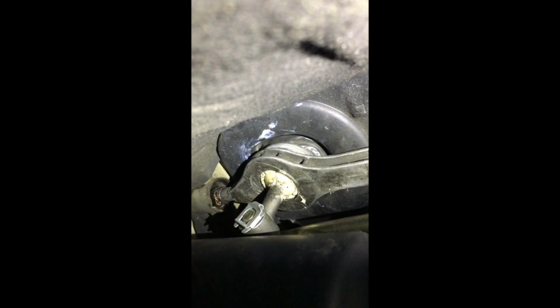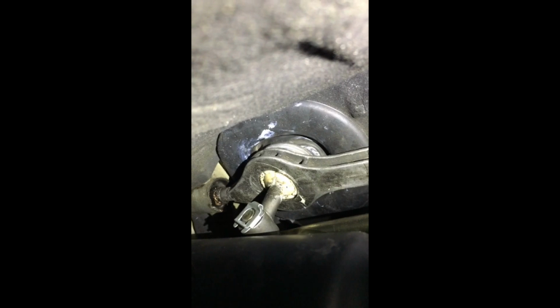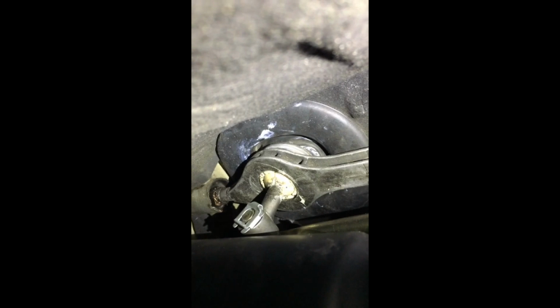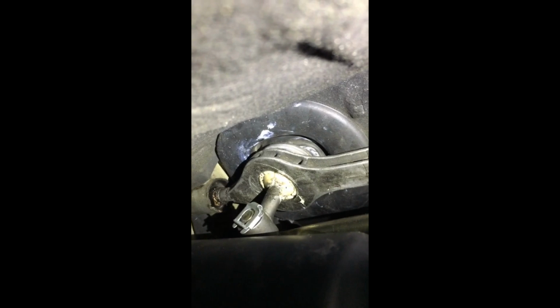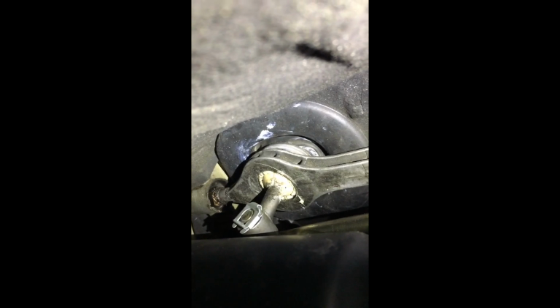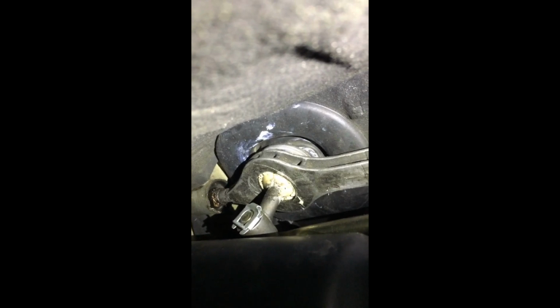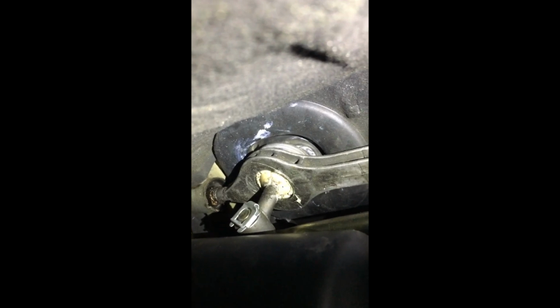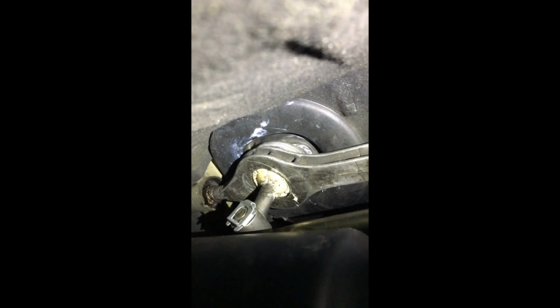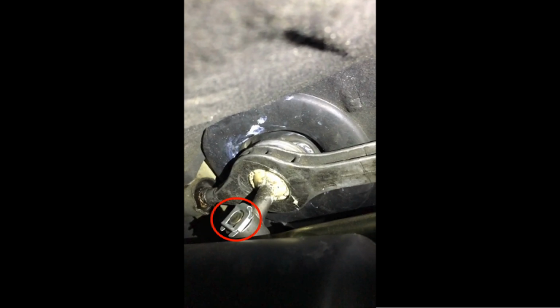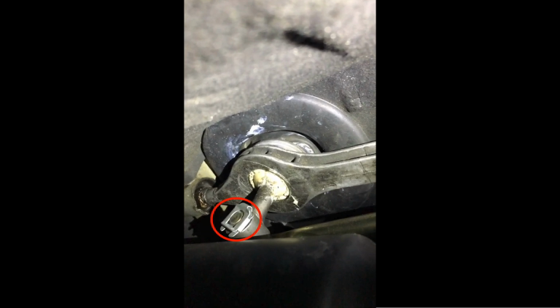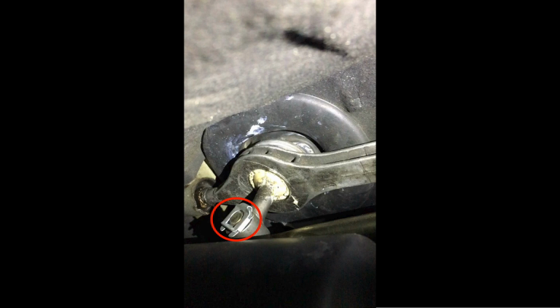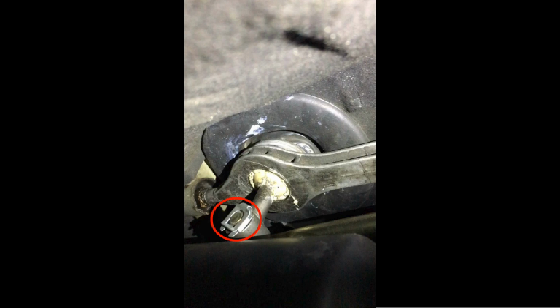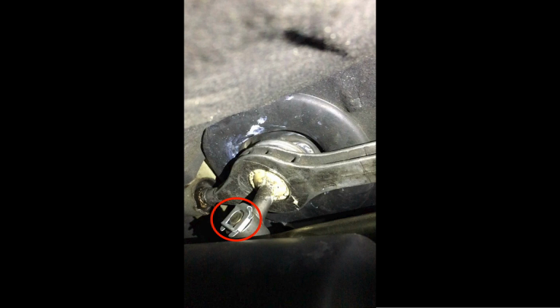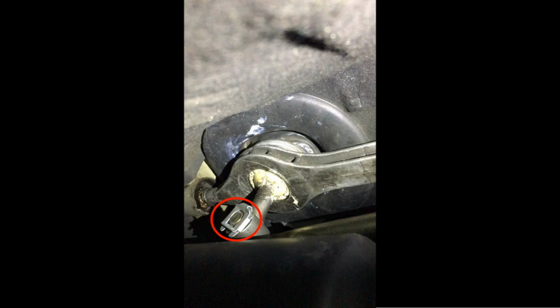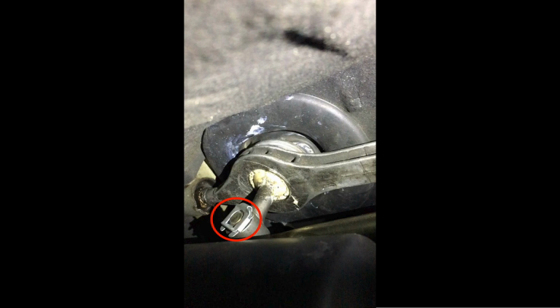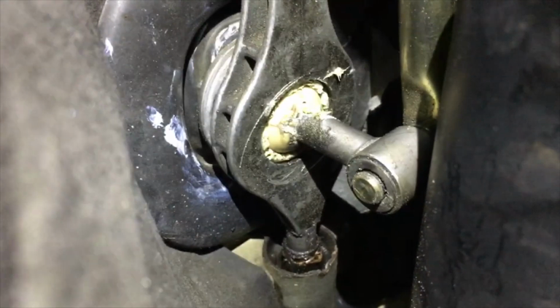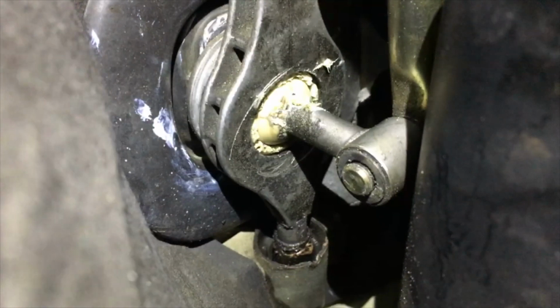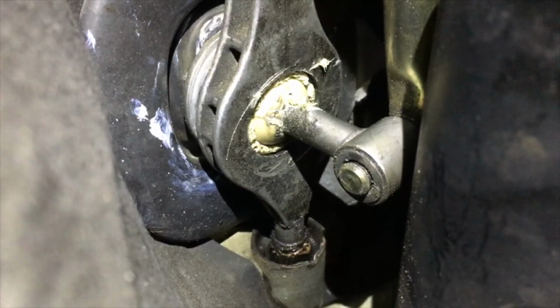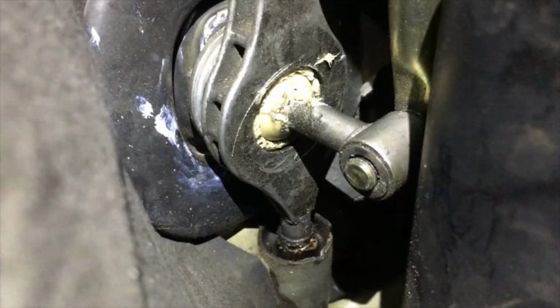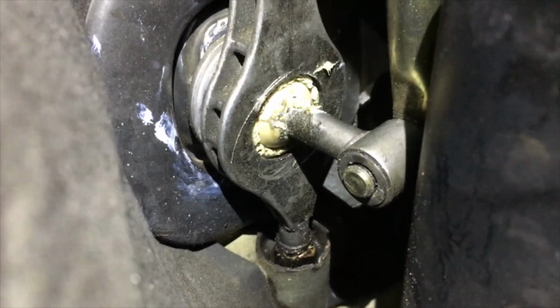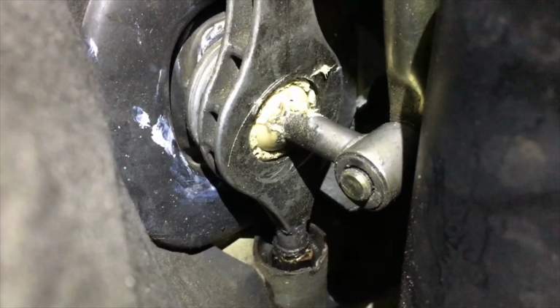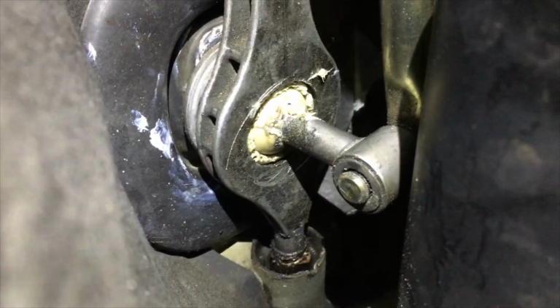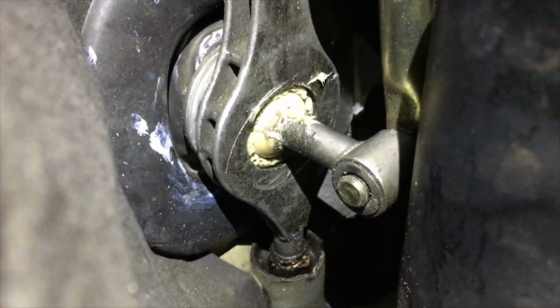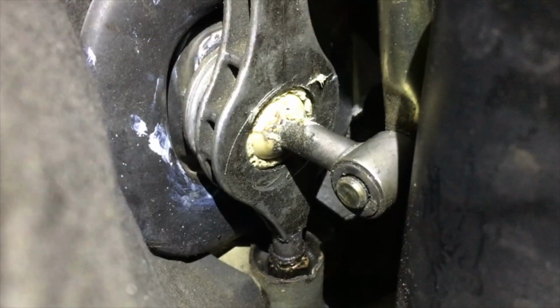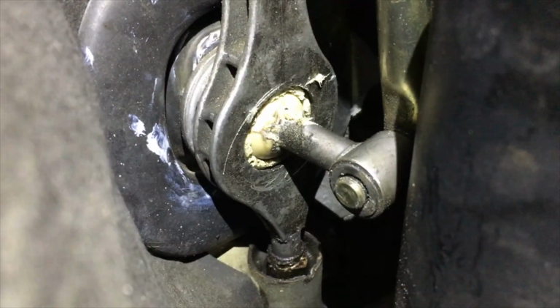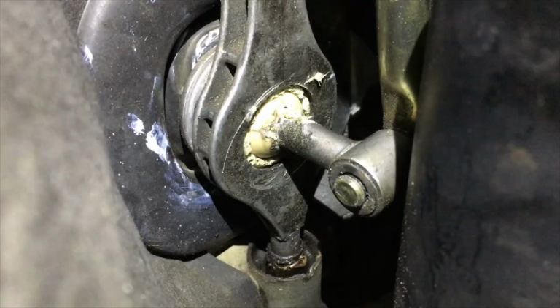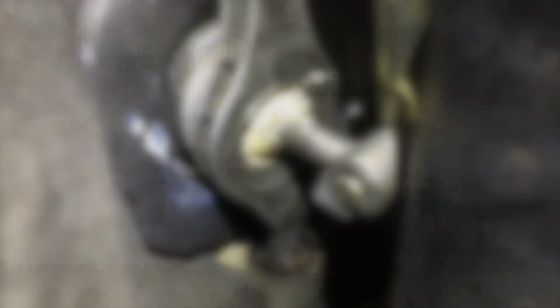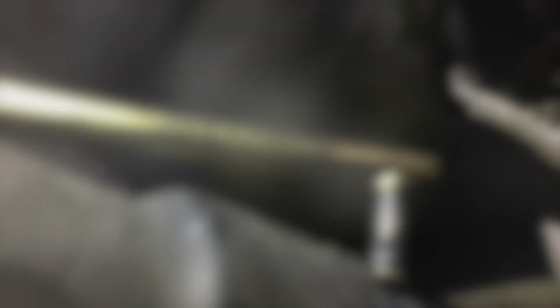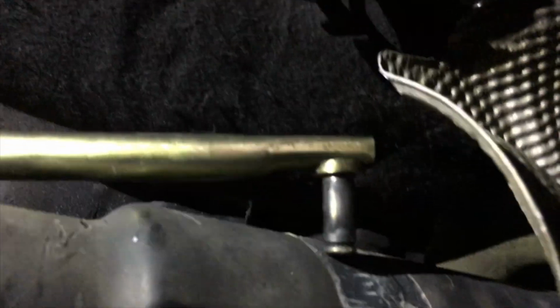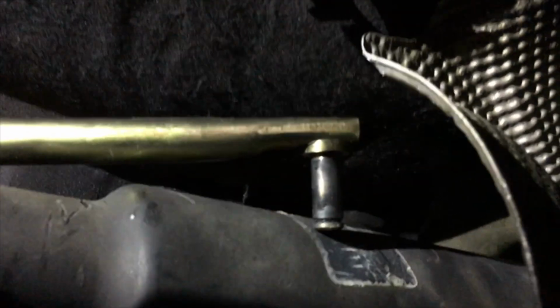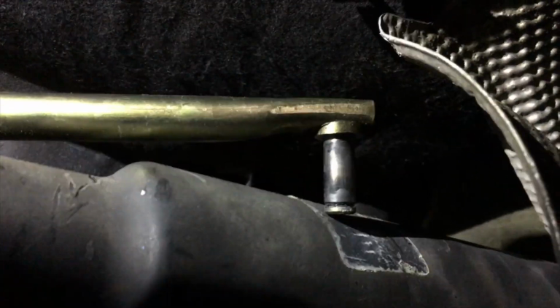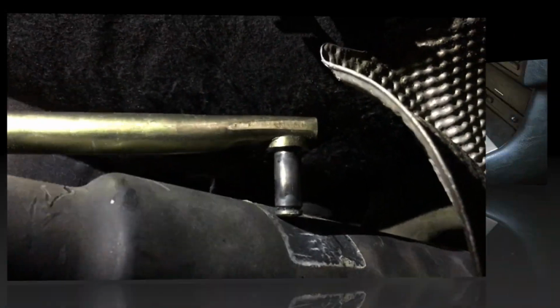Step one is to remove the retaining clip for the selector rod — it's circled in the picture. You're going to use that flat head screwdriver. The retaining clip is off and now I'm going to pull out the selector rod from the shifter and let it hang out of the way.